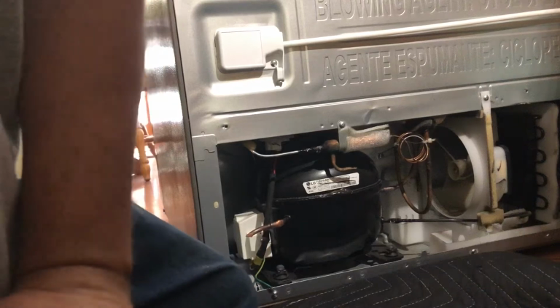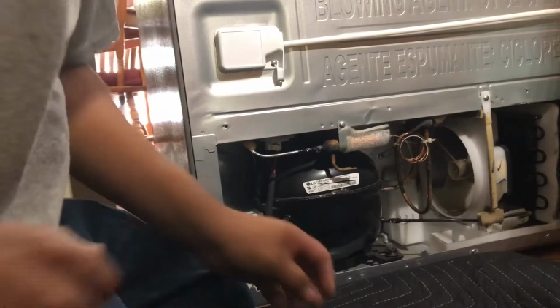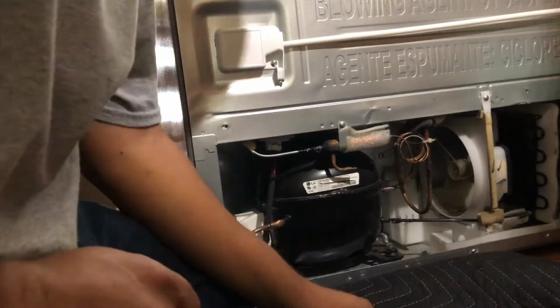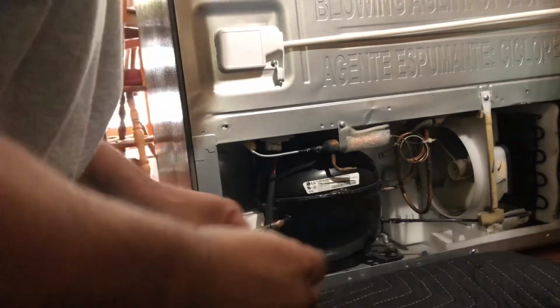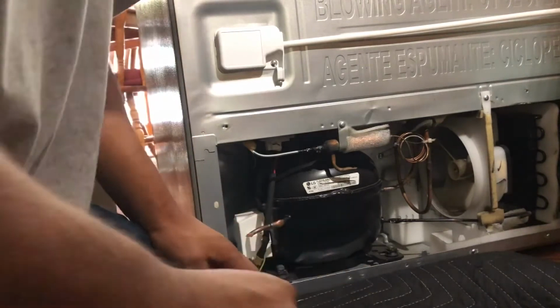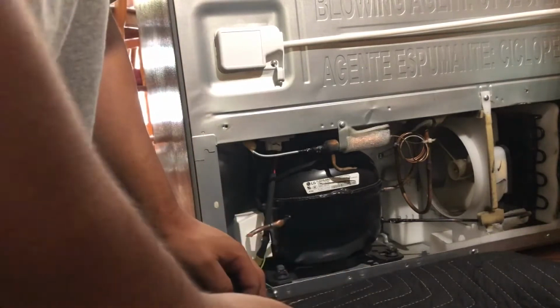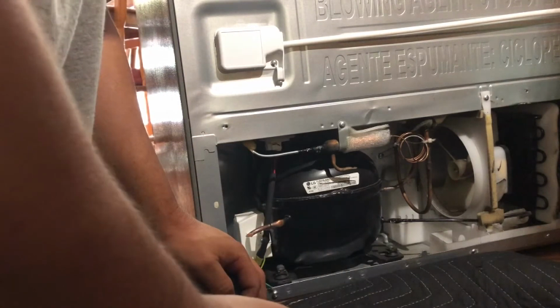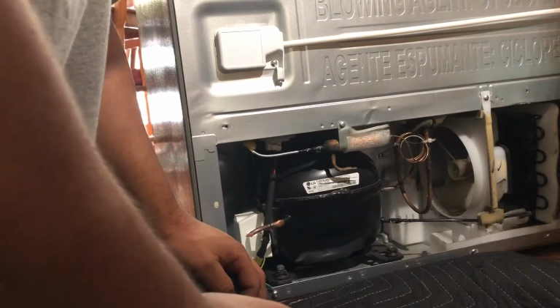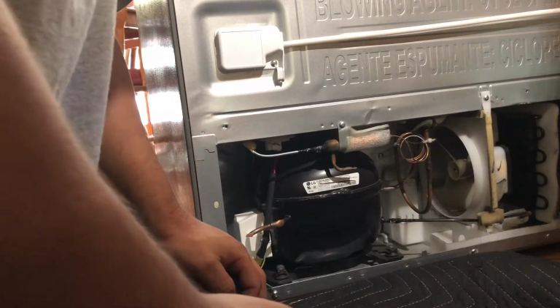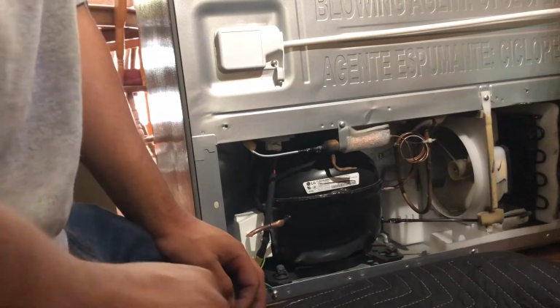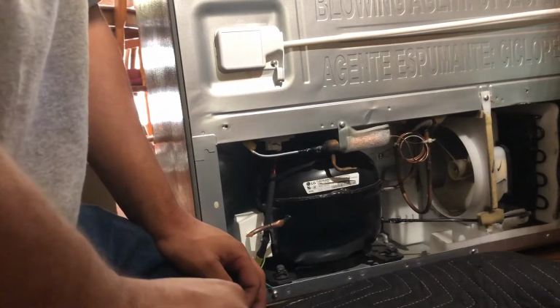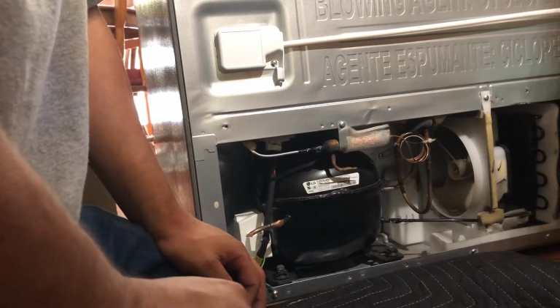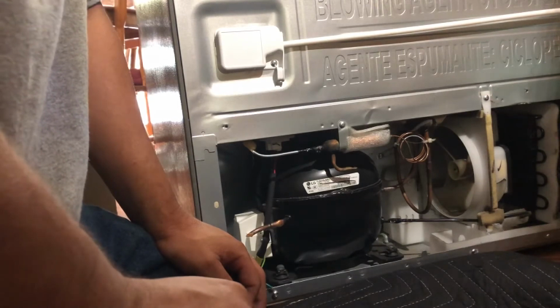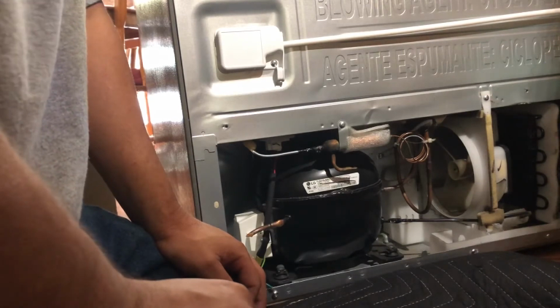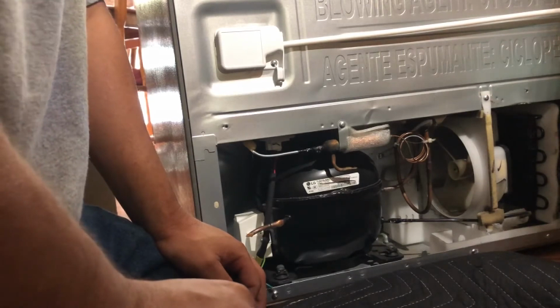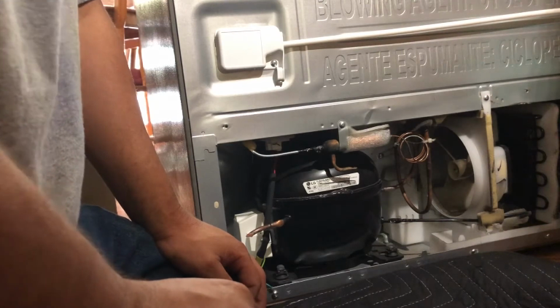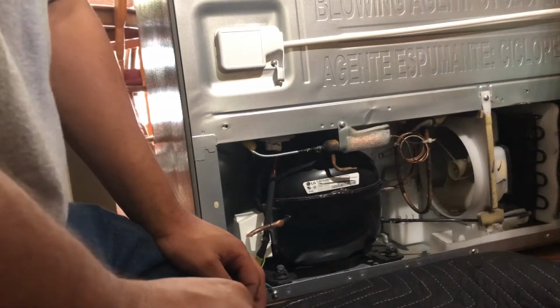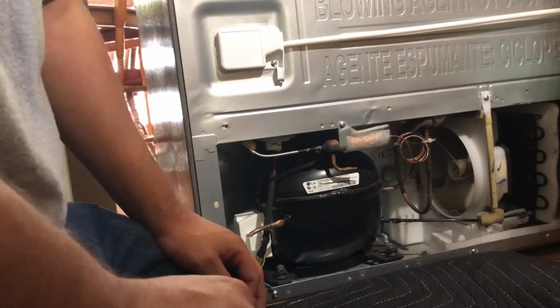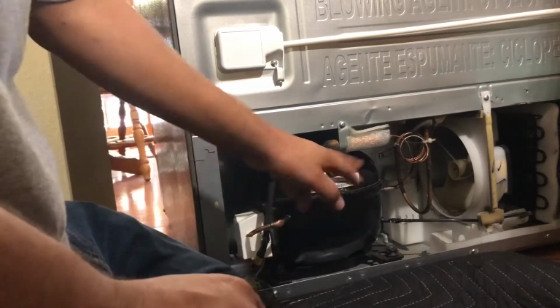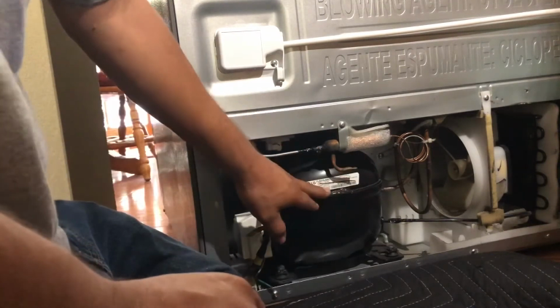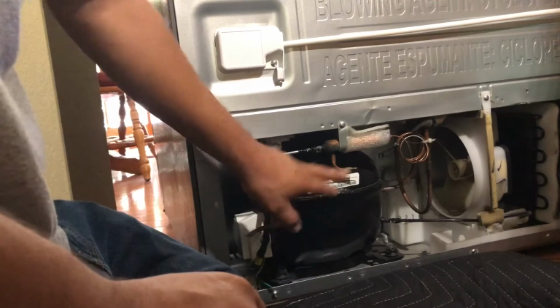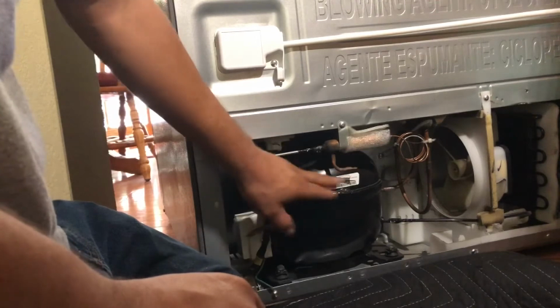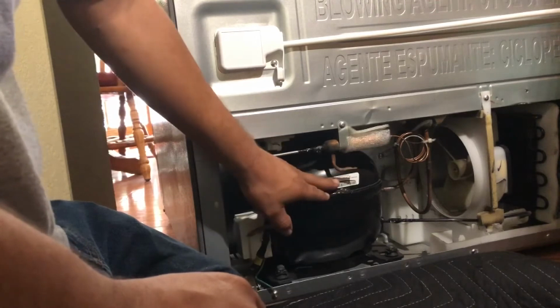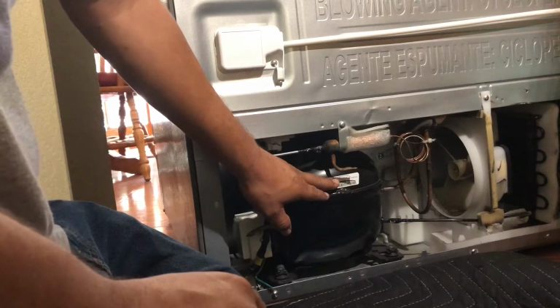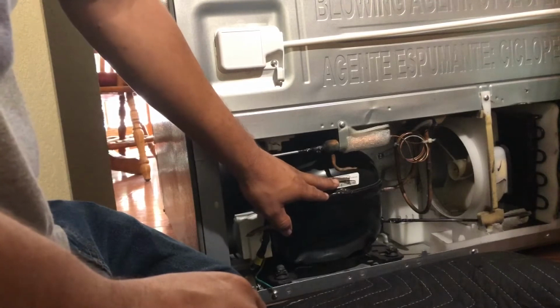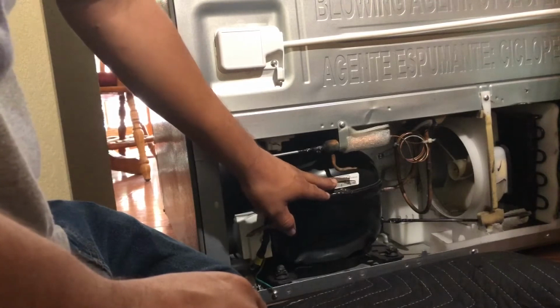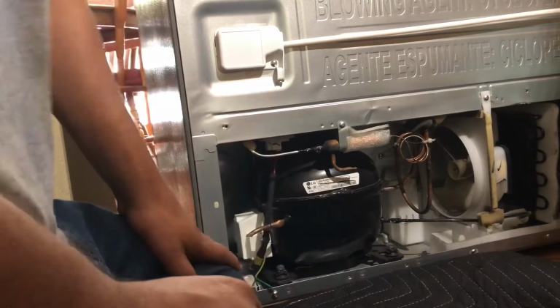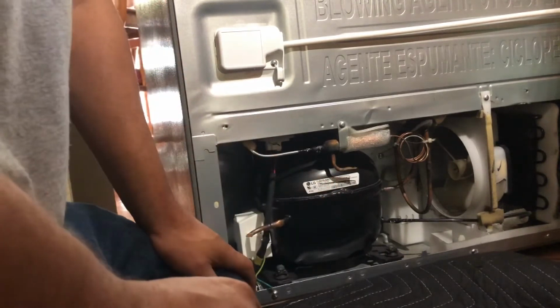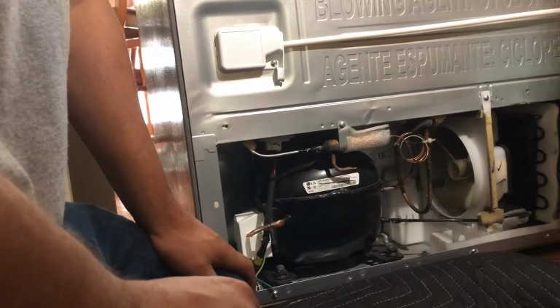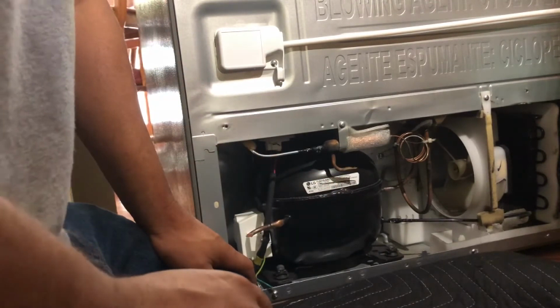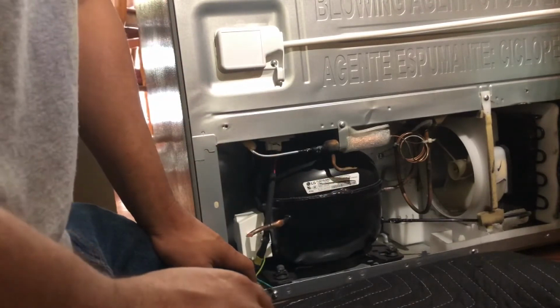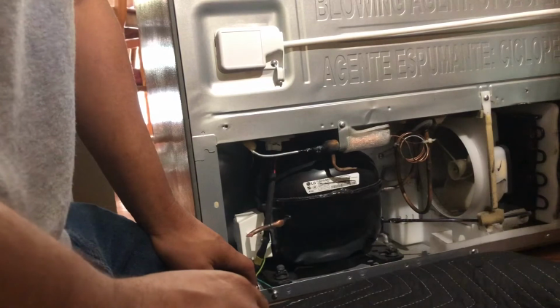A few people were asking how to recover the refrigerant out of a refrigerator, so we're going to go ahead and replace this compressor today. I wanted to make a quick video on how to recover the refrigerant.